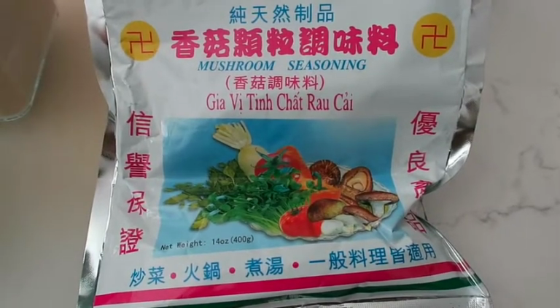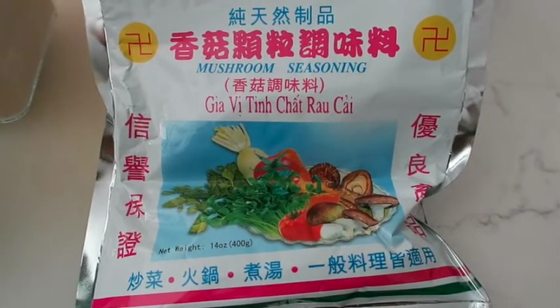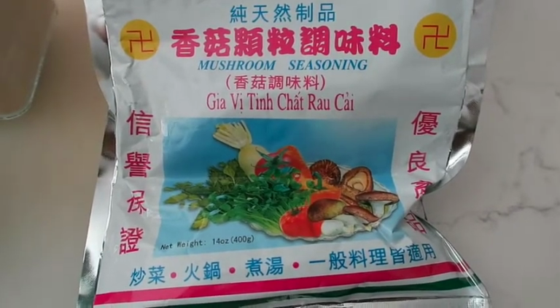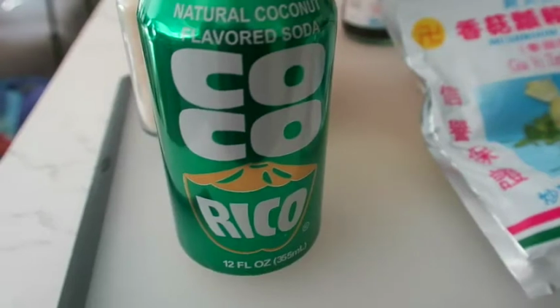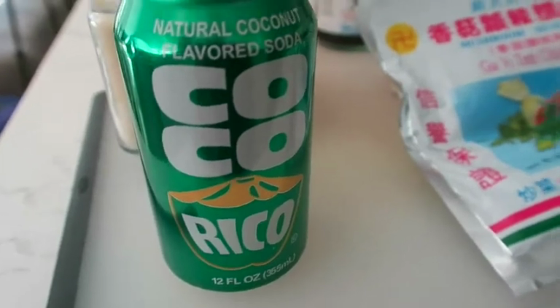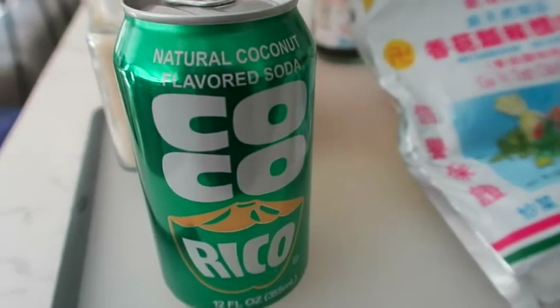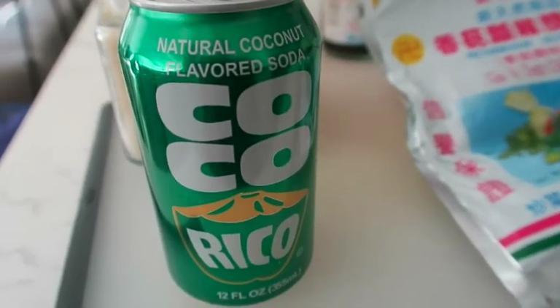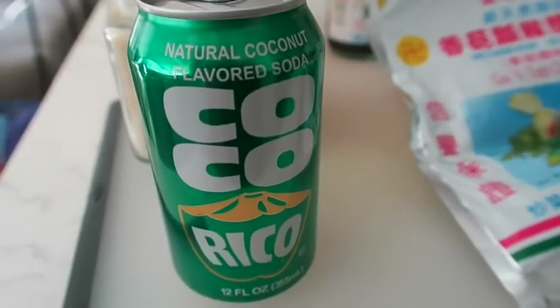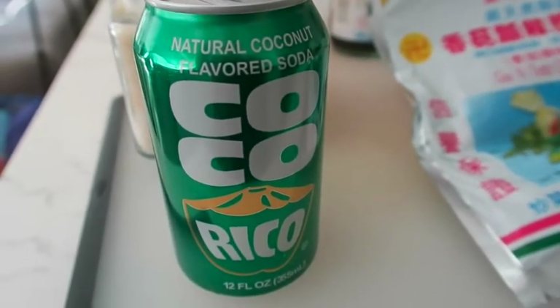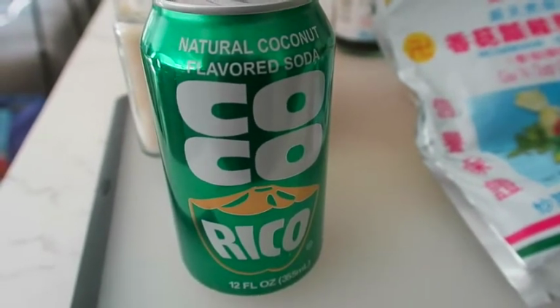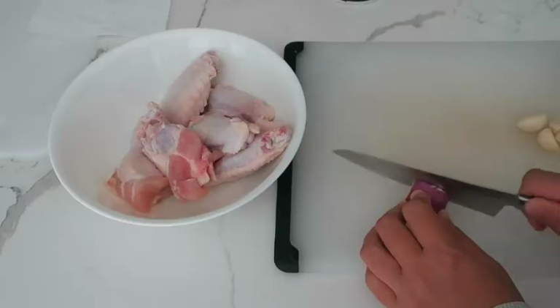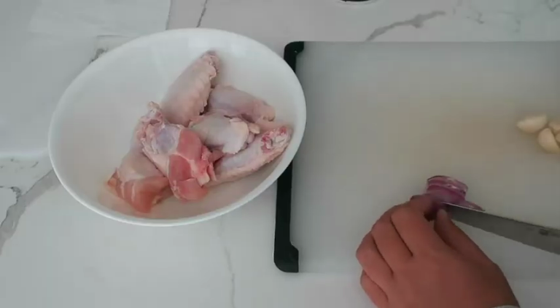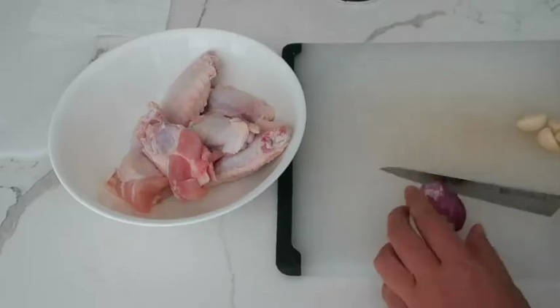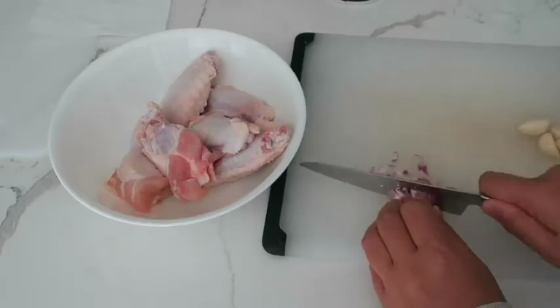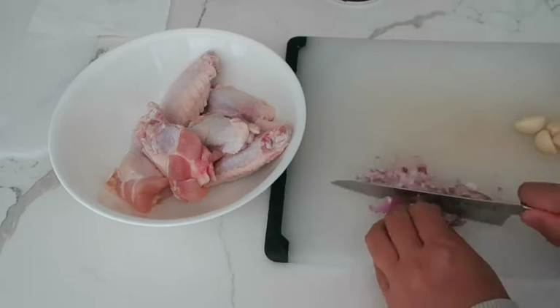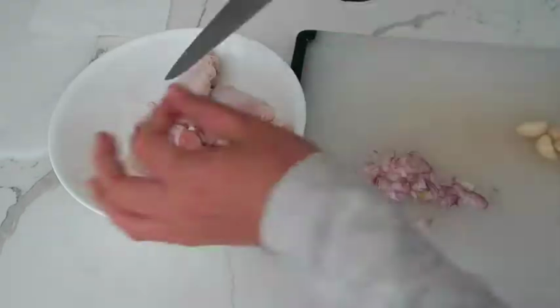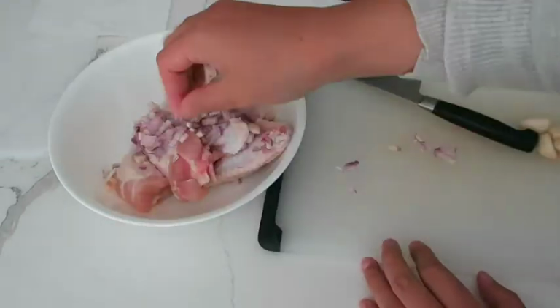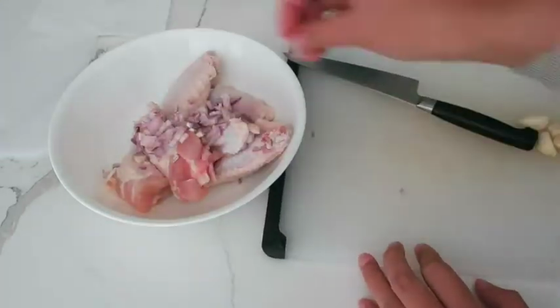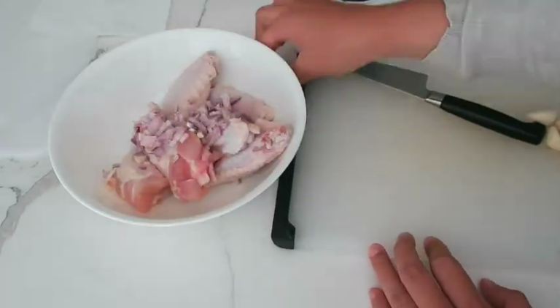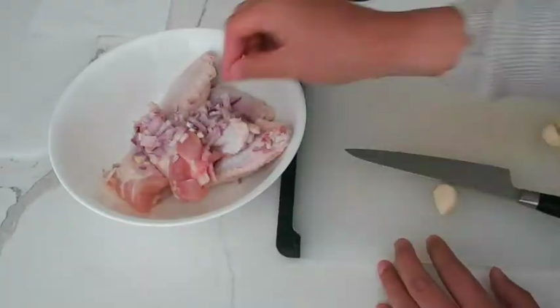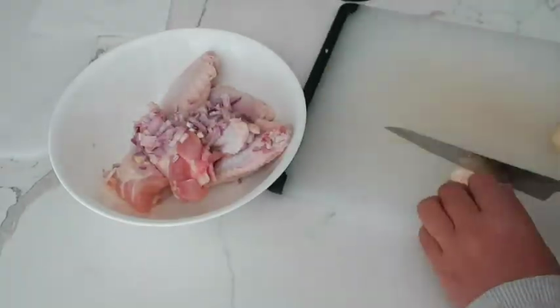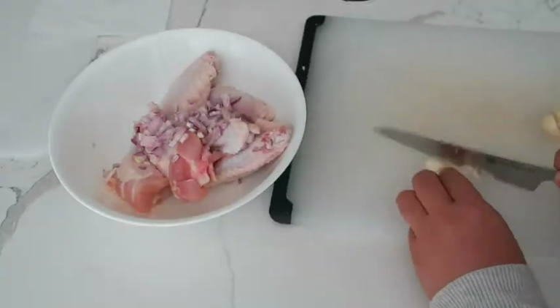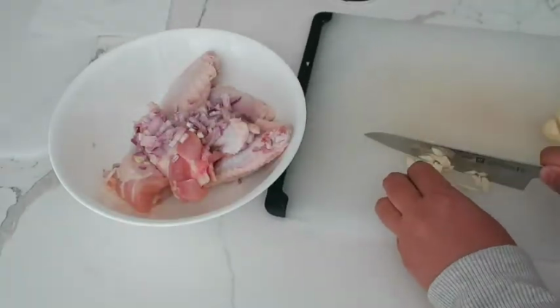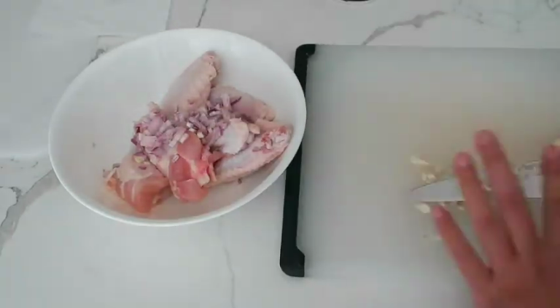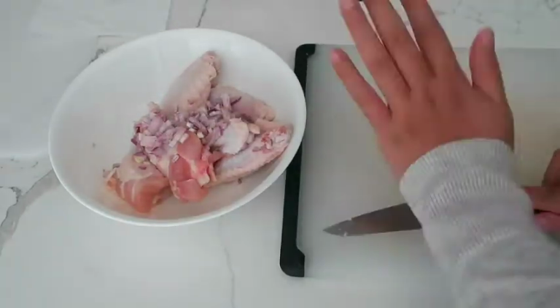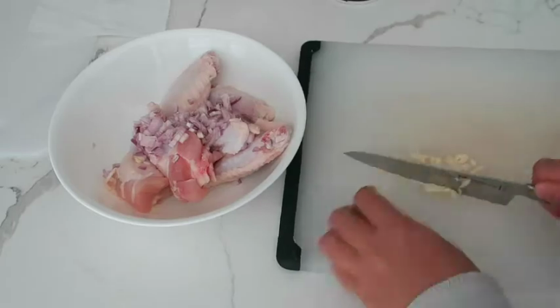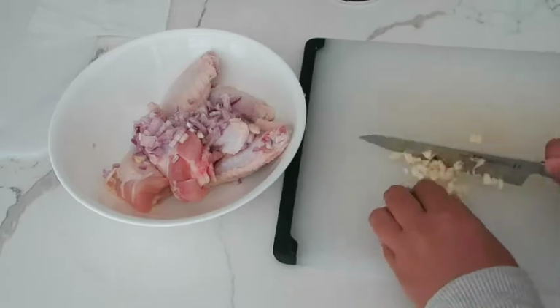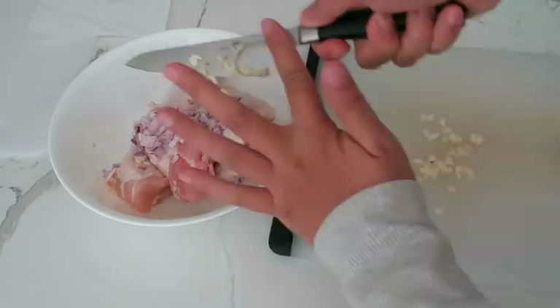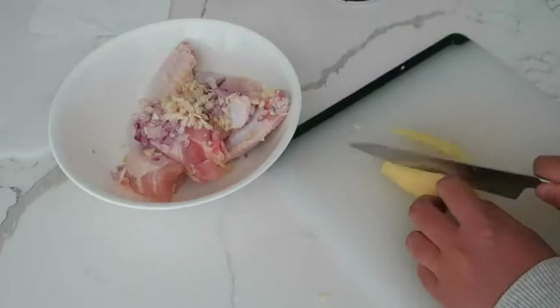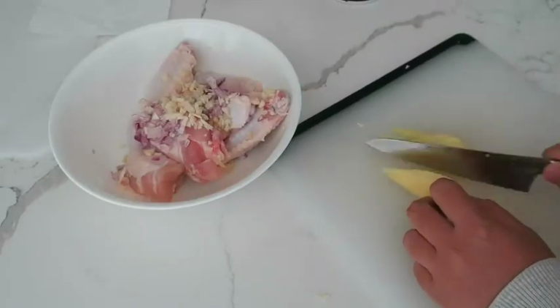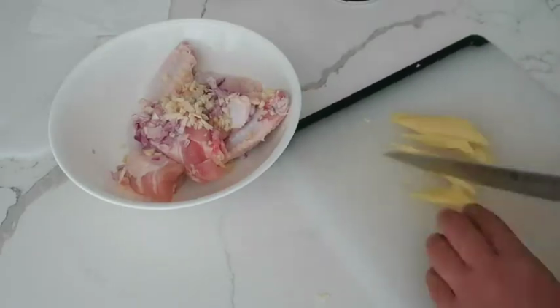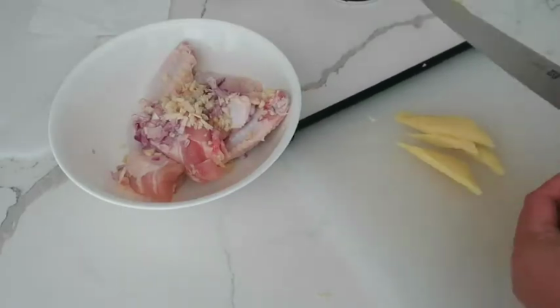And coco rico, also known as coconut flavored soda. Wash and pat dry your chicken, place in a bowl, then mince your shallot and your garlic and go ahead and place it into the bowl with your ginger.